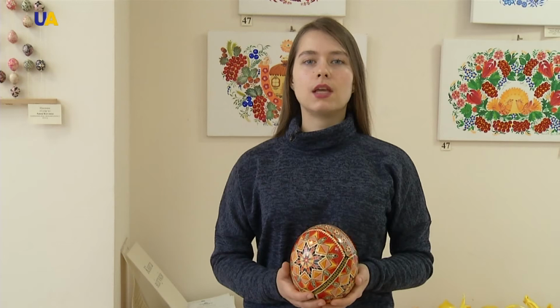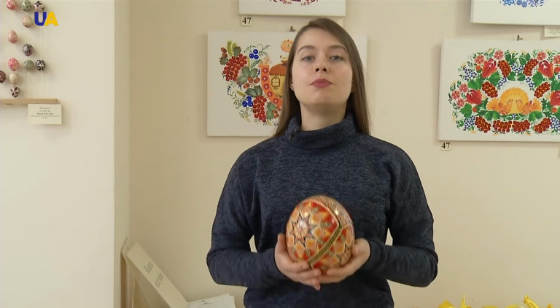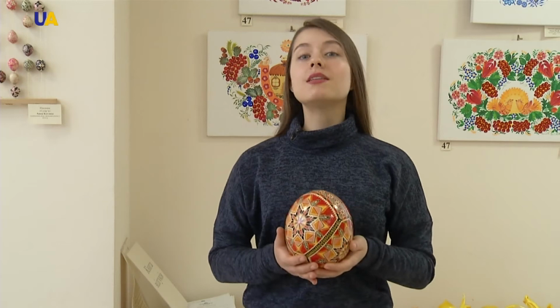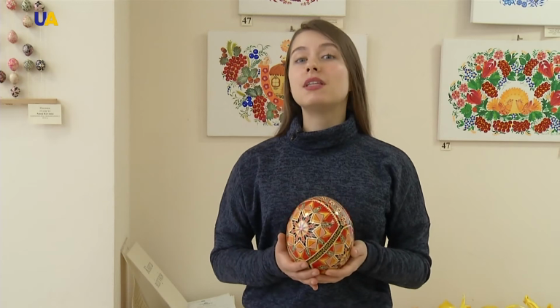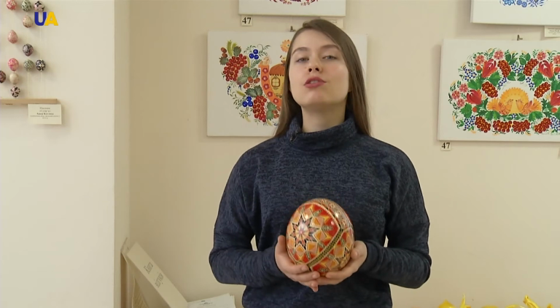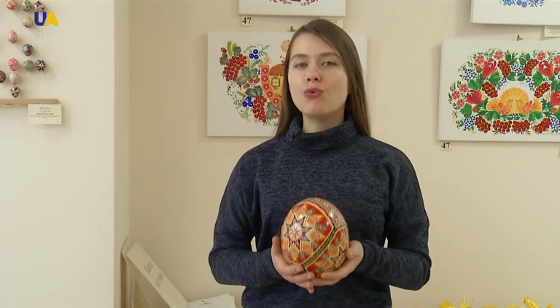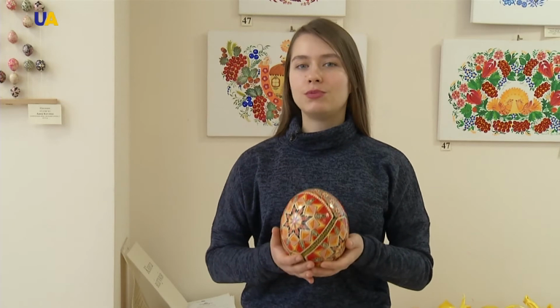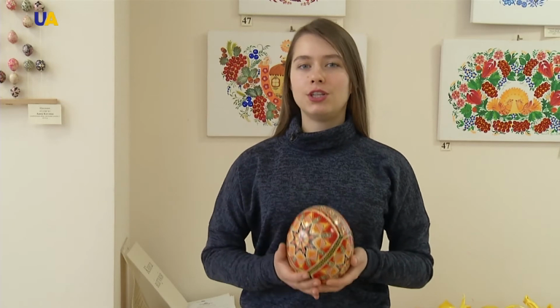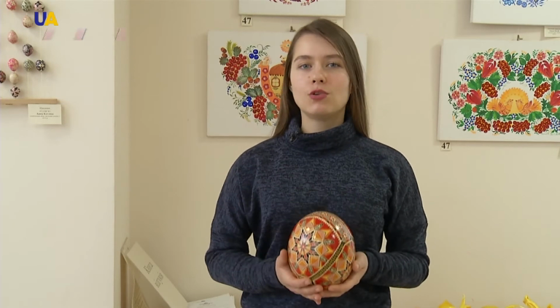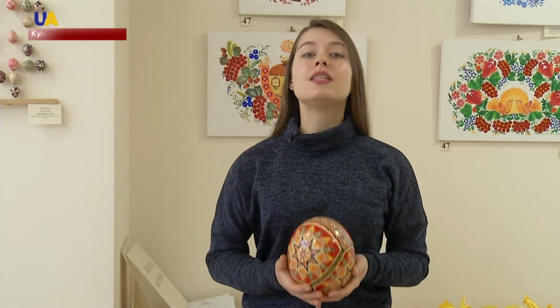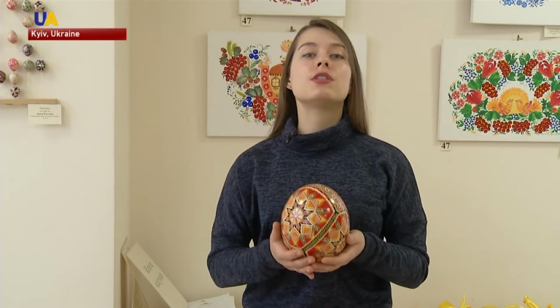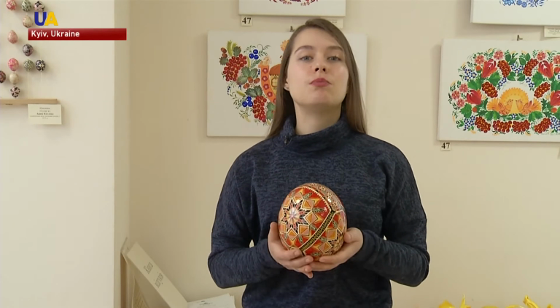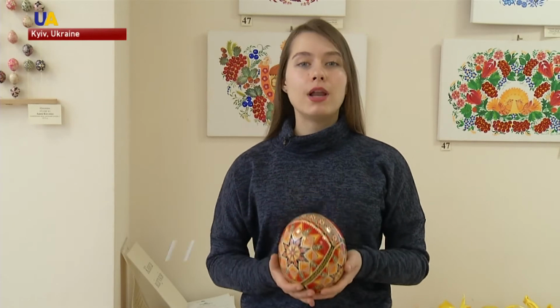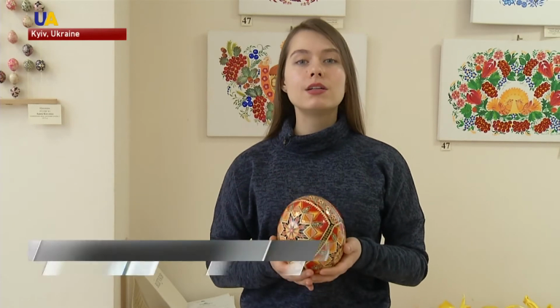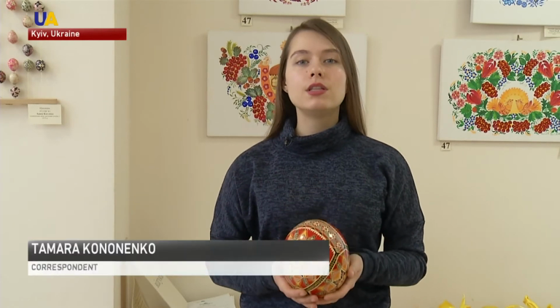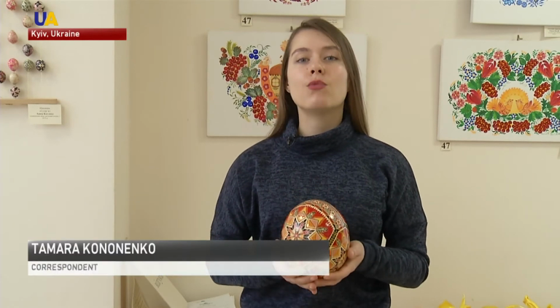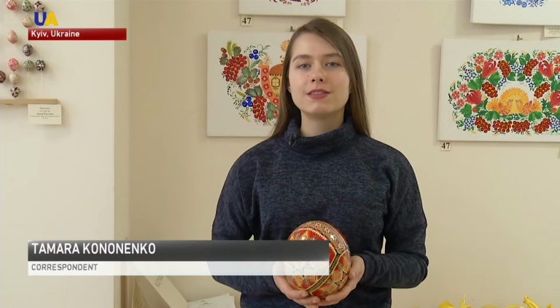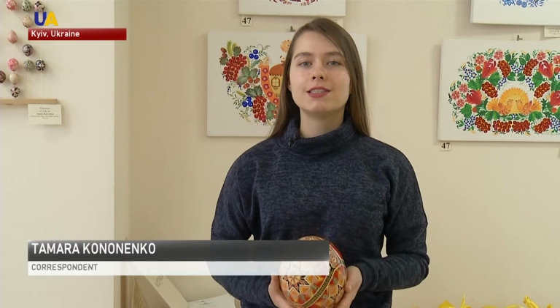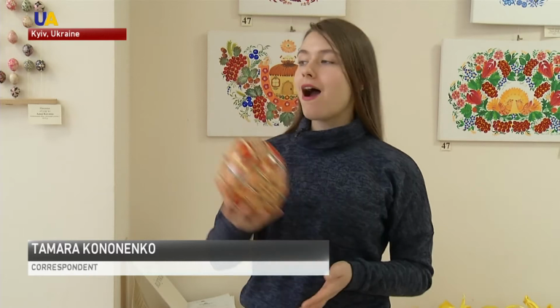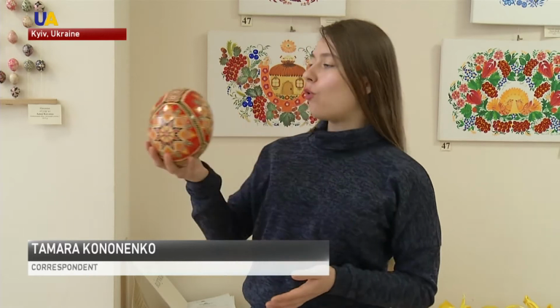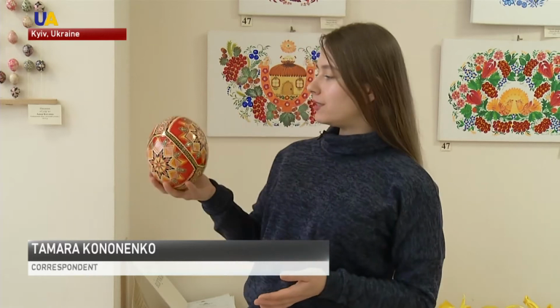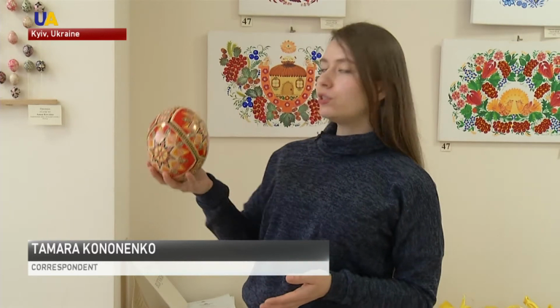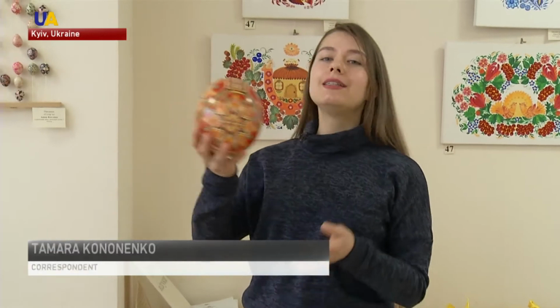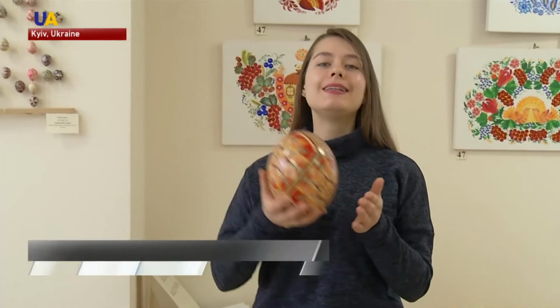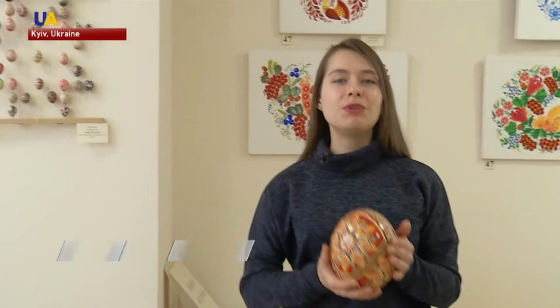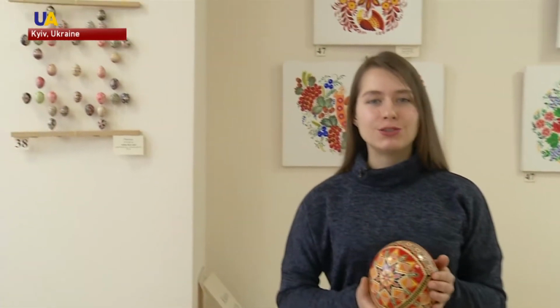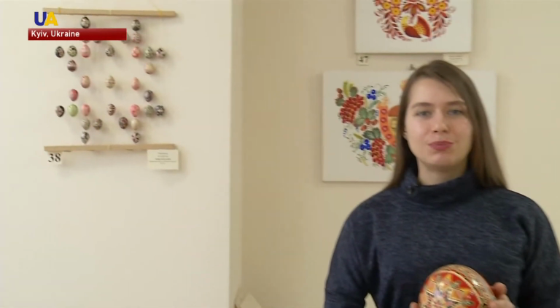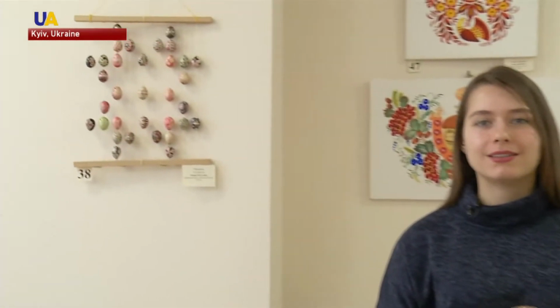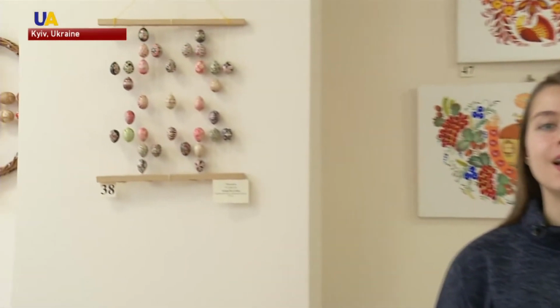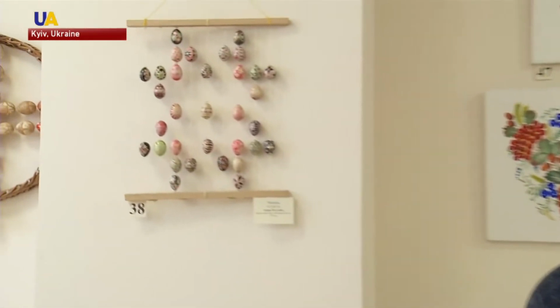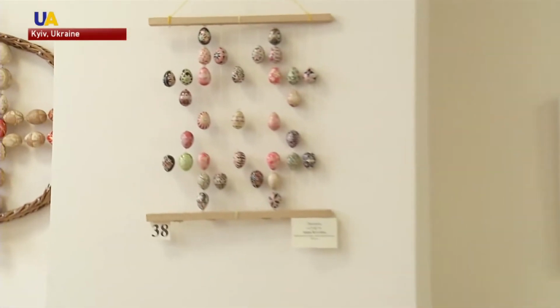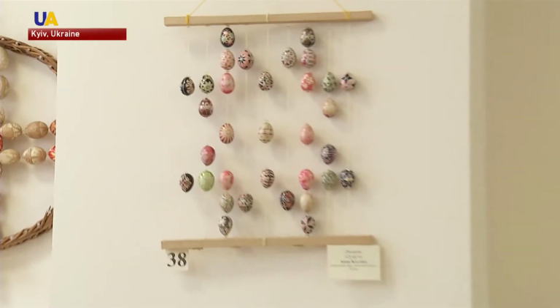Any bird's eggs are suitable for pisankas. Therefore, one can see huge ostrich eggs or miniature pisankas from quail eggs, alongside traditional chicken ones.